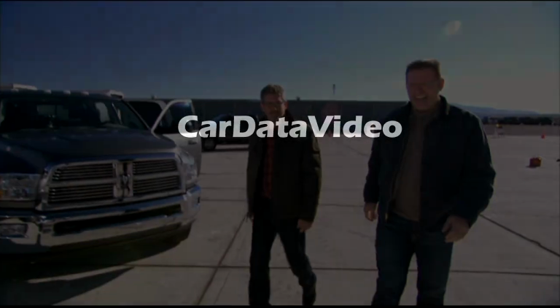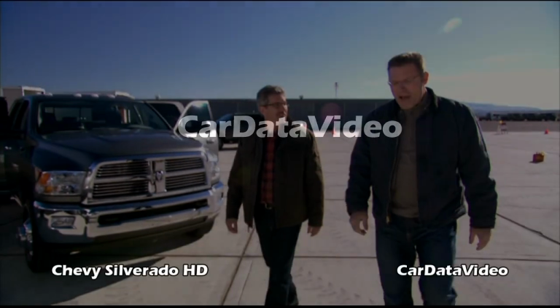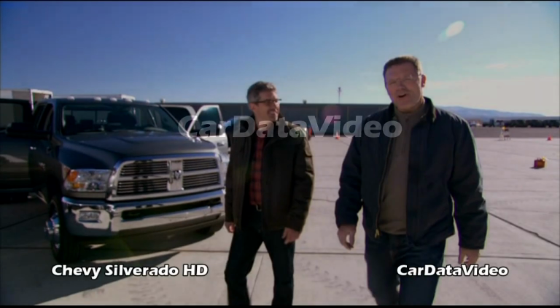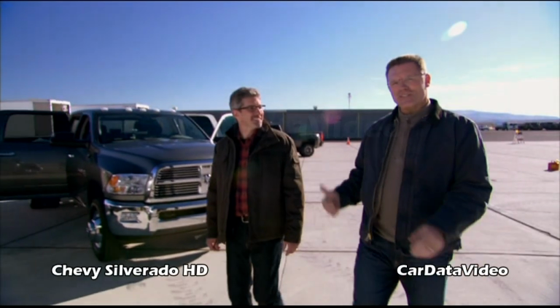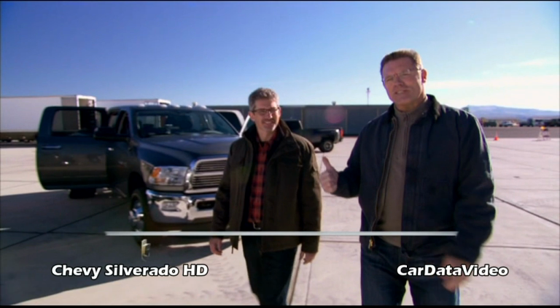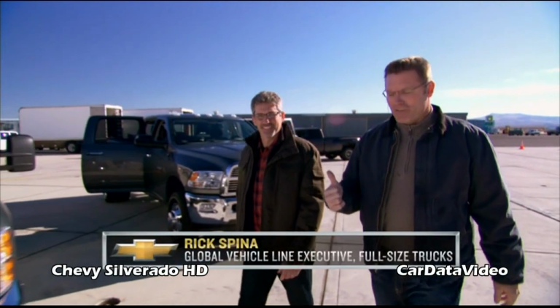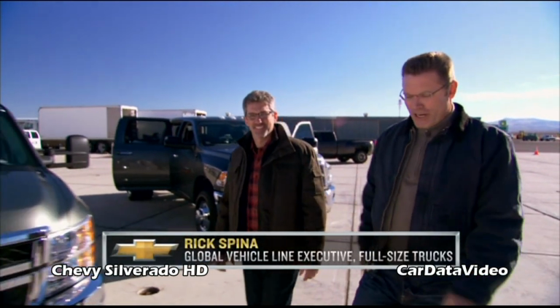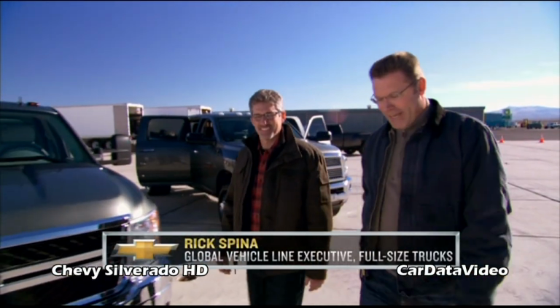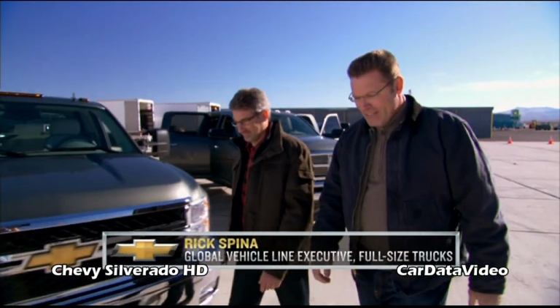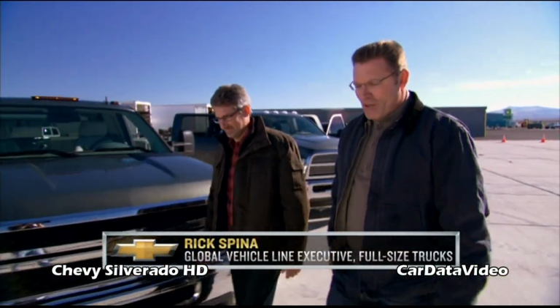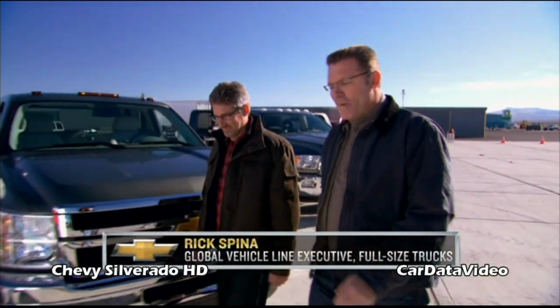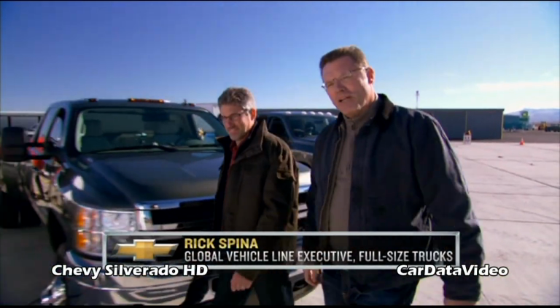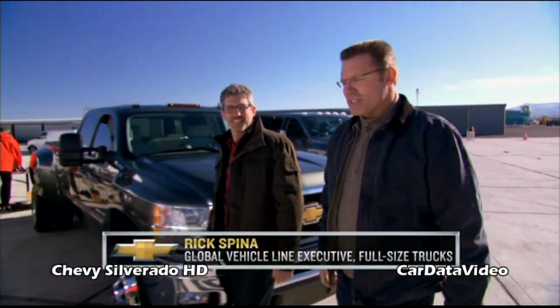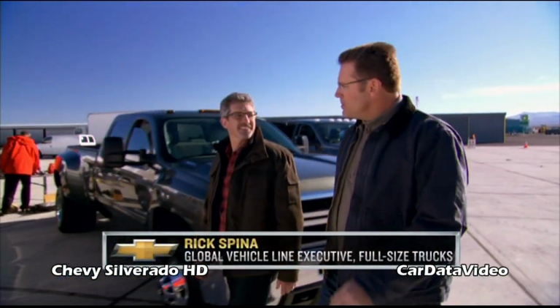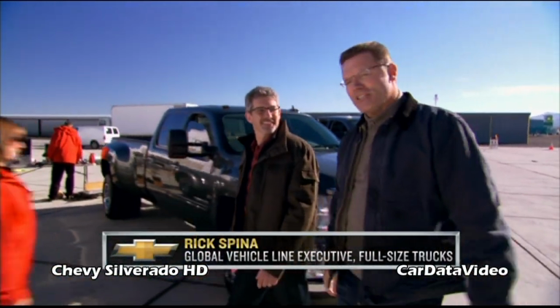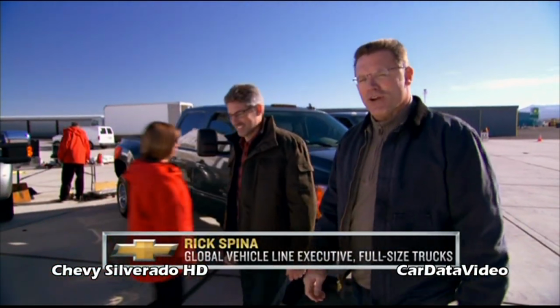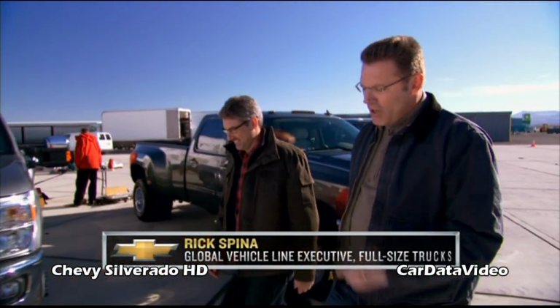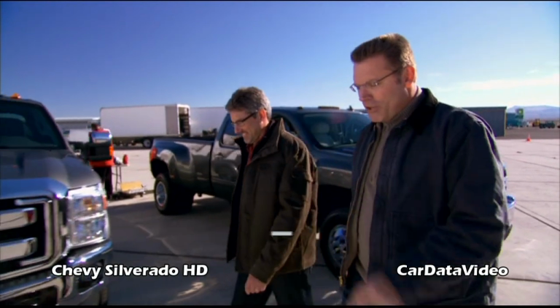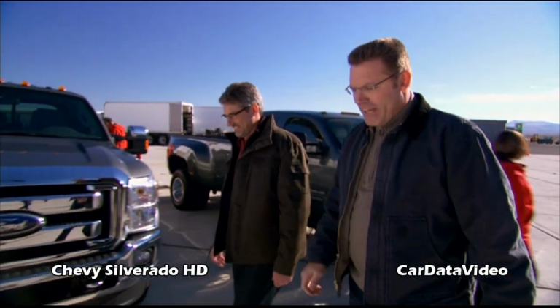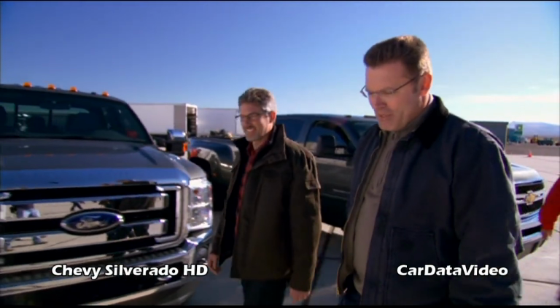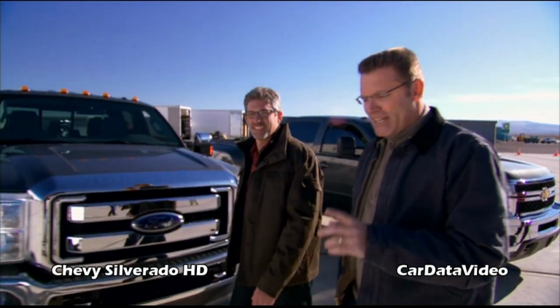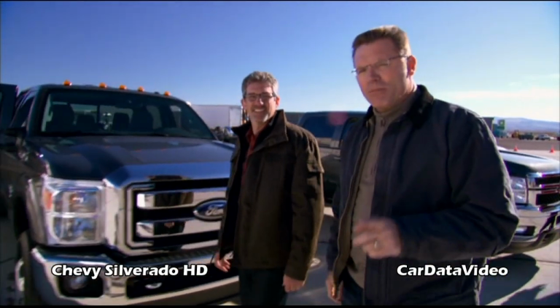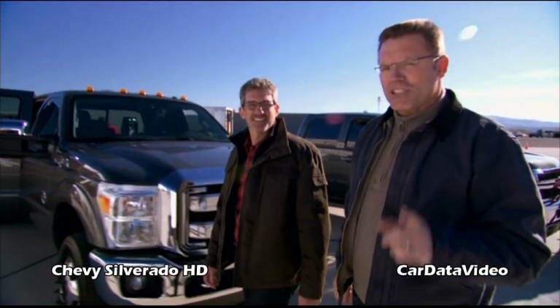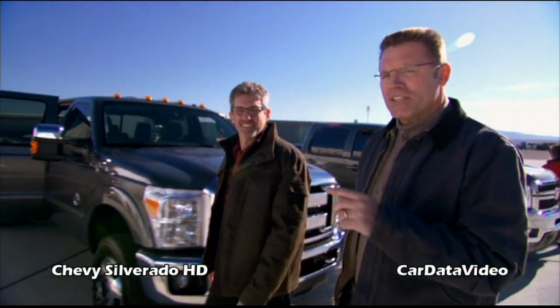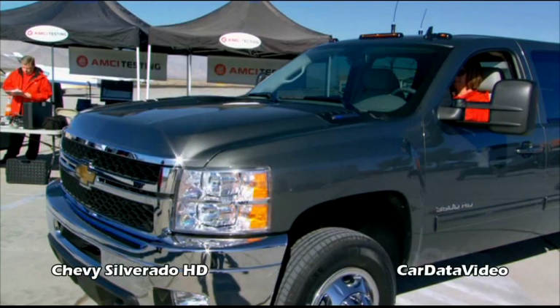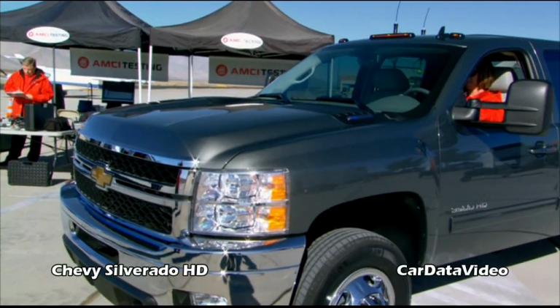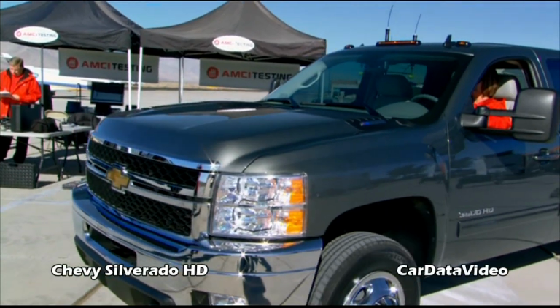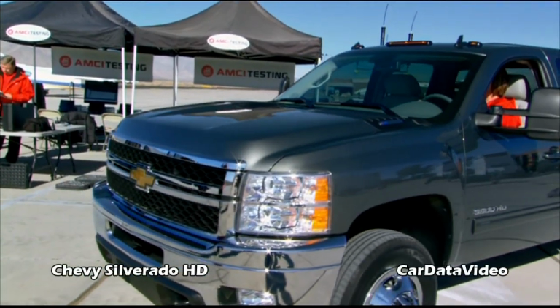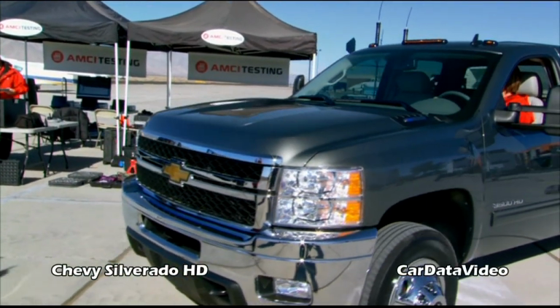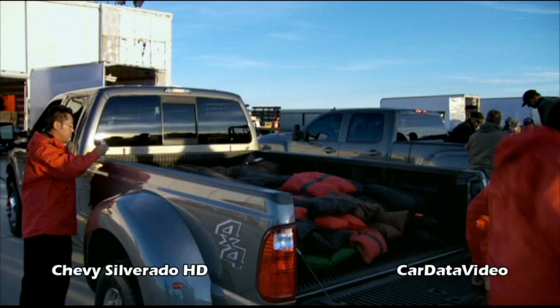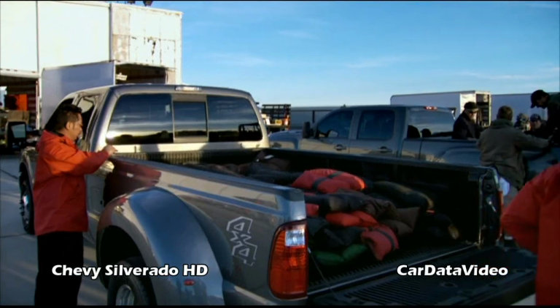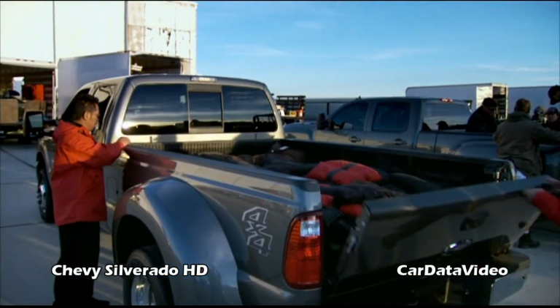Hi there, I'm Howie Long and this is Rick Spina from Chevrolet. Rick knows a whole bunch about trucks, and in particular Chevy trucks, which is a good thing, because today we're going to put the Chevy Silverado HD up against the competition head-to-head.